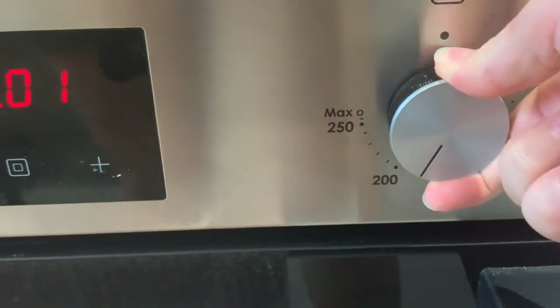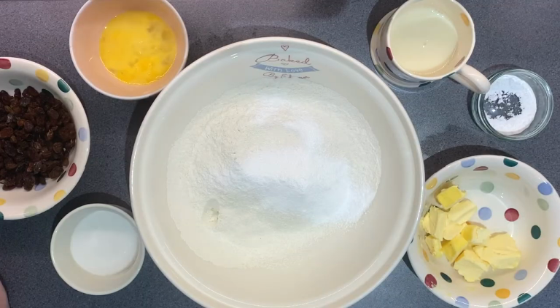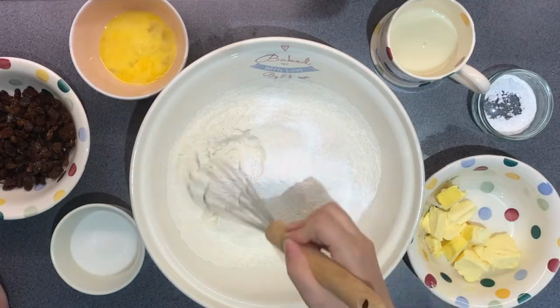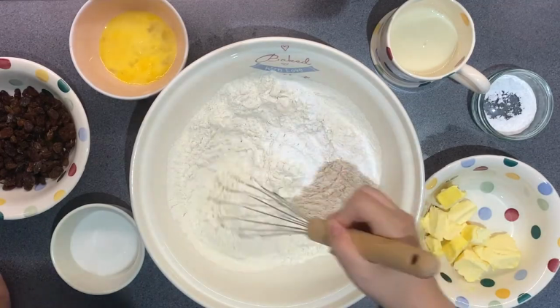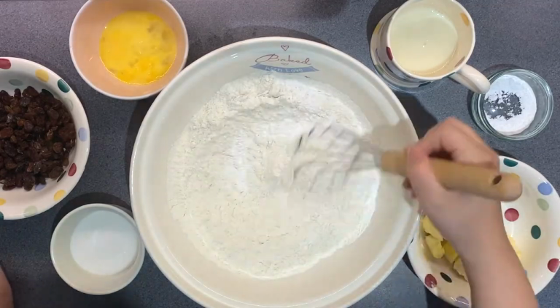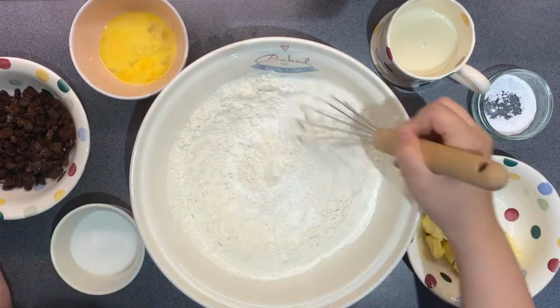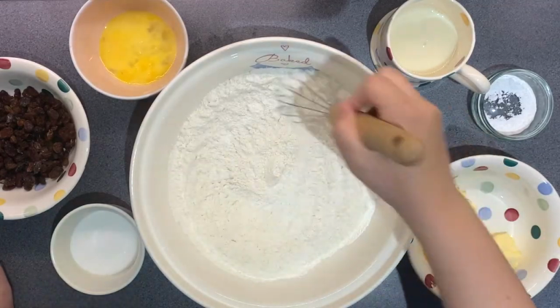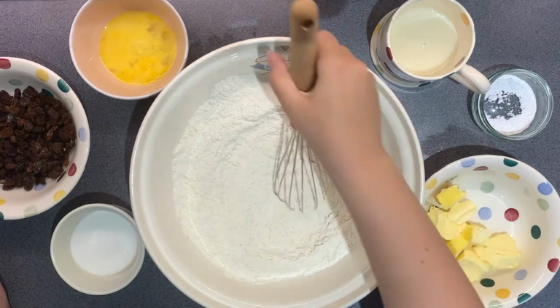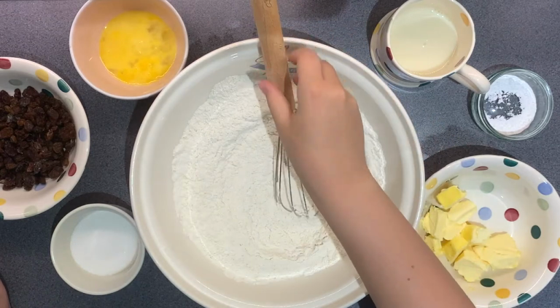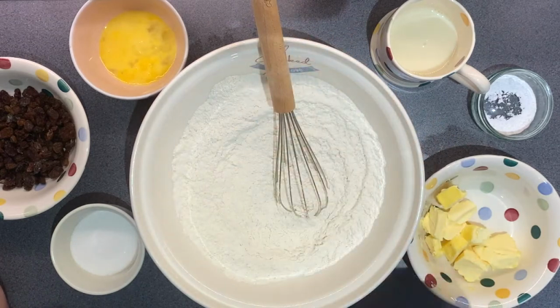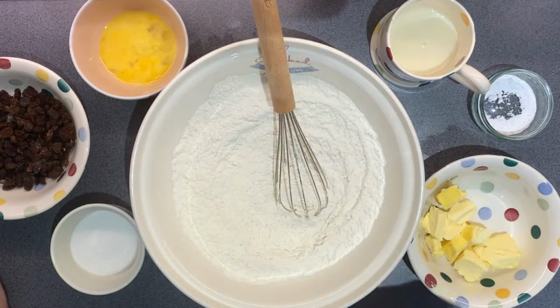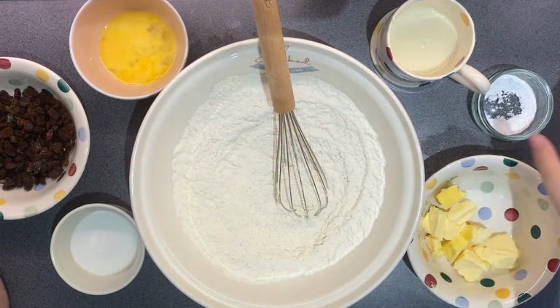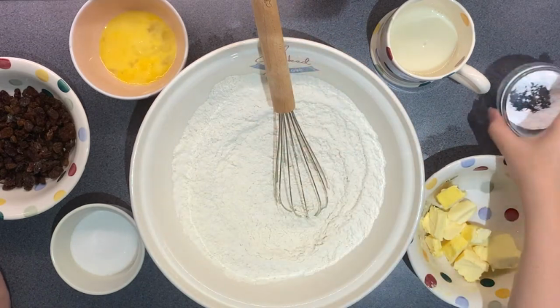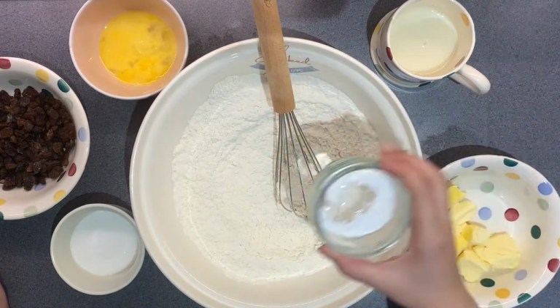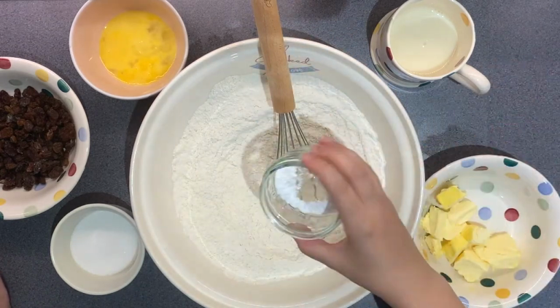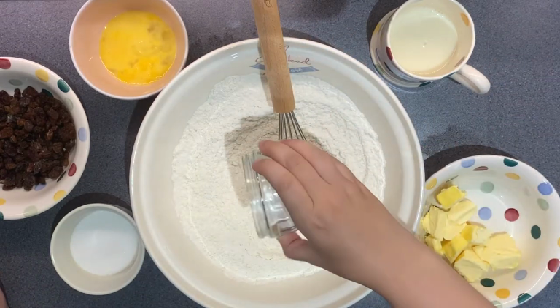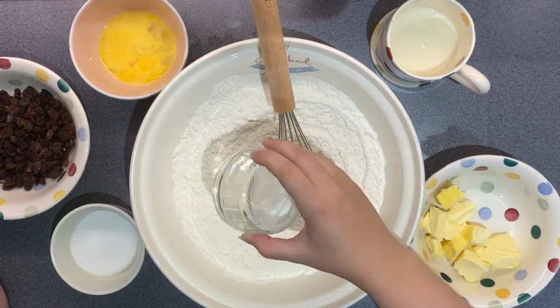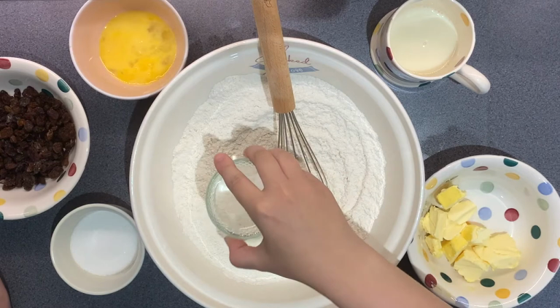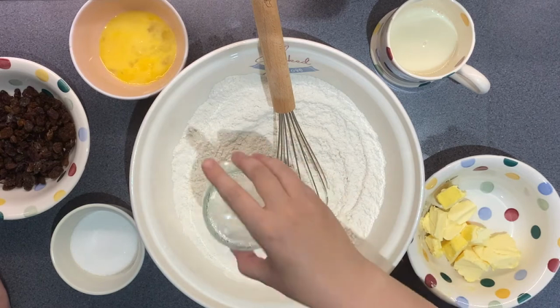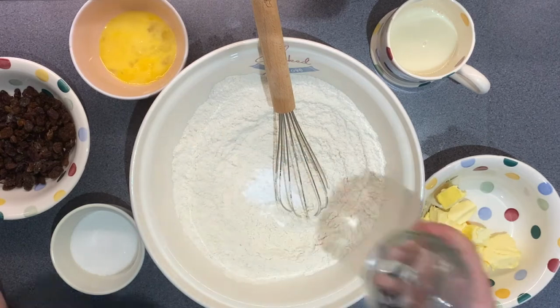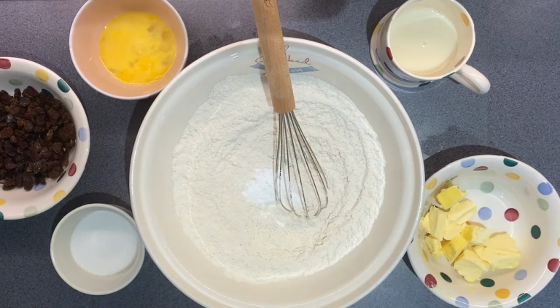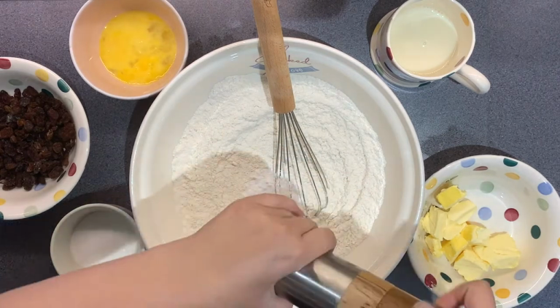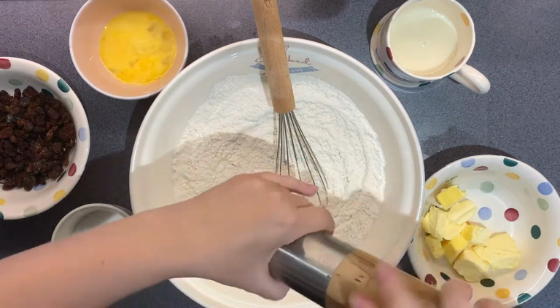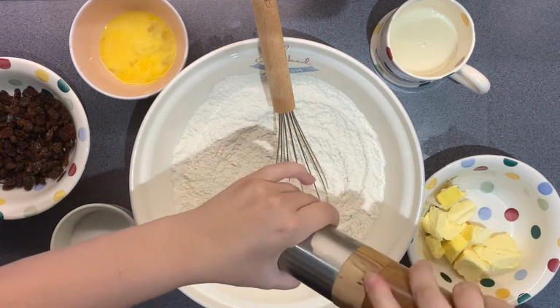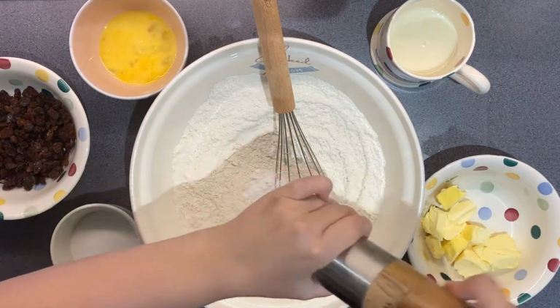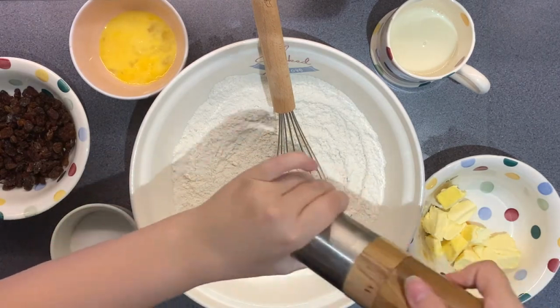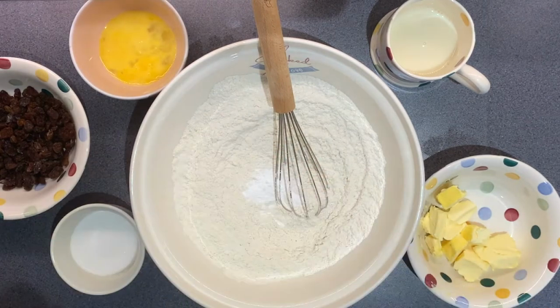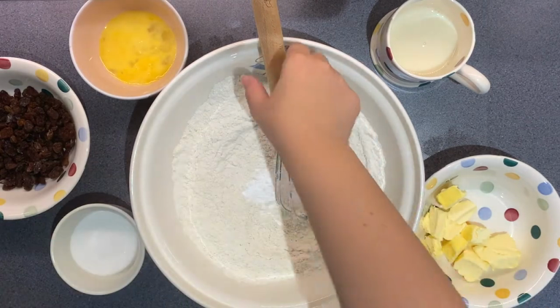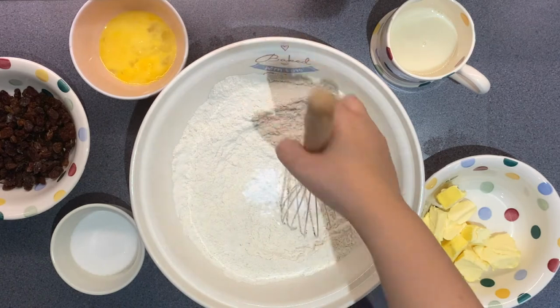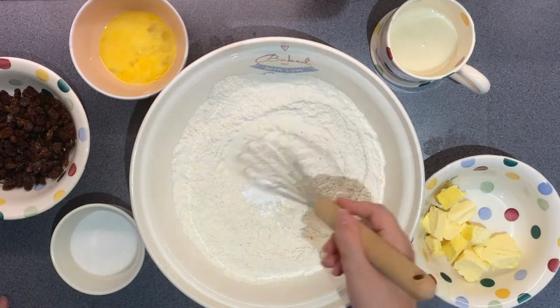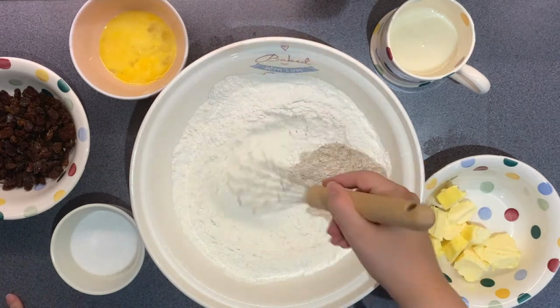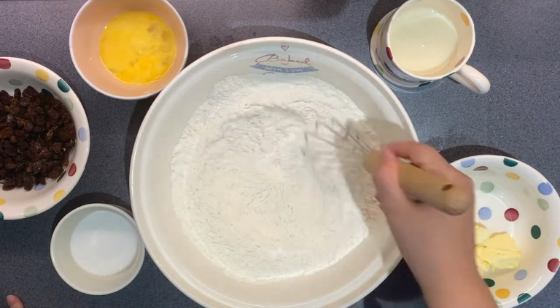What I've got in my bowl is just 350 grams of self-raising flour that I've already sifted. I'm just adding one teaspoon of baking powder and a quarter teaspoon of salt. You just want to mix that together and make sure it's all combined.